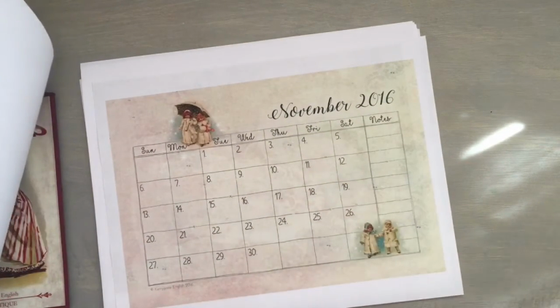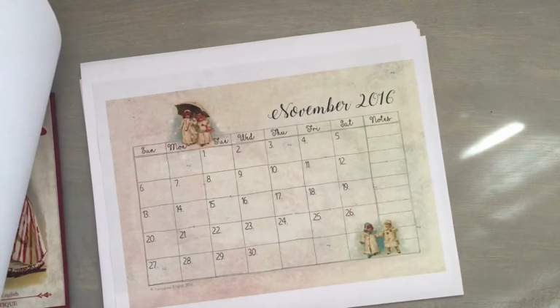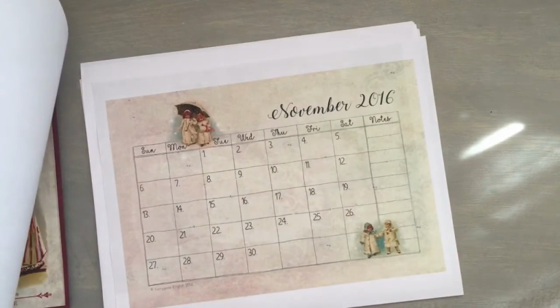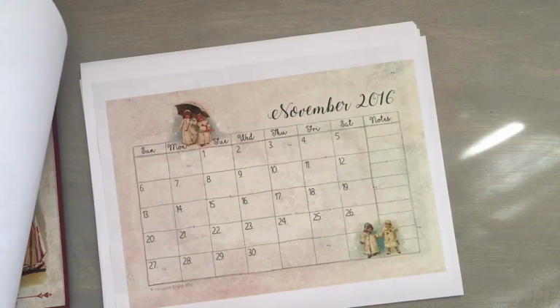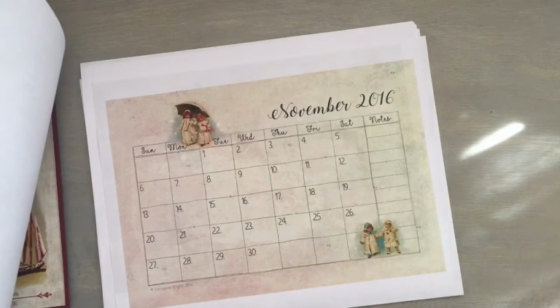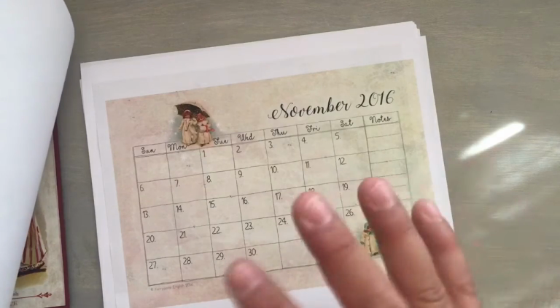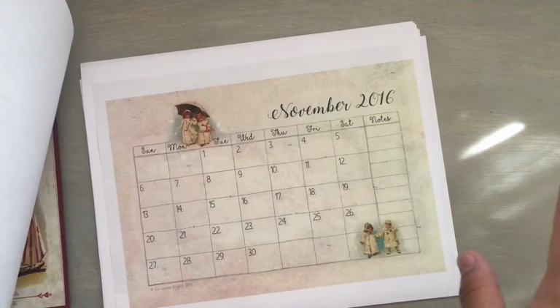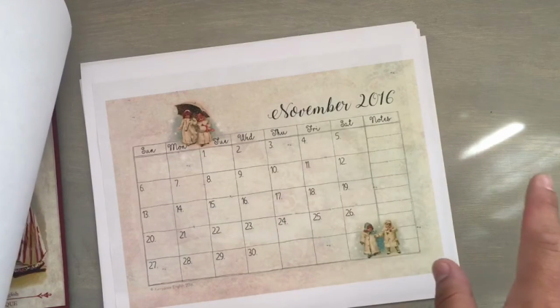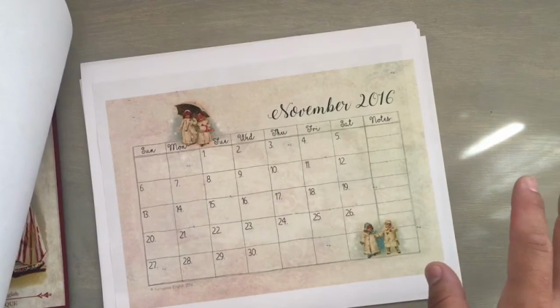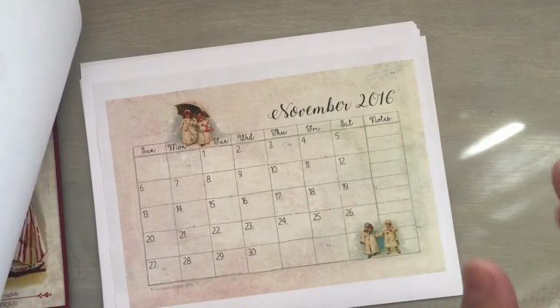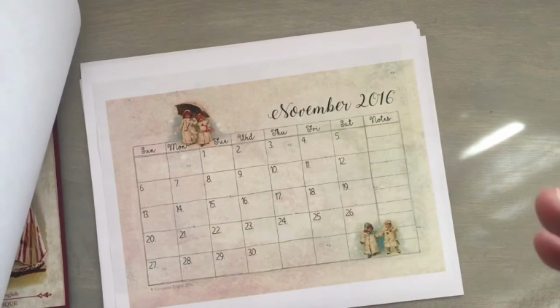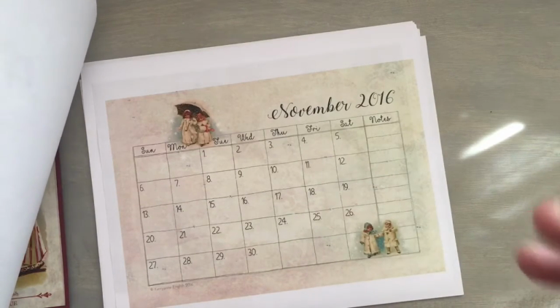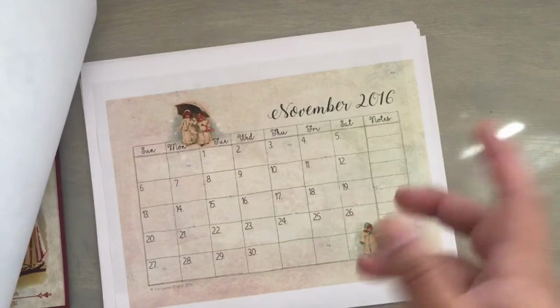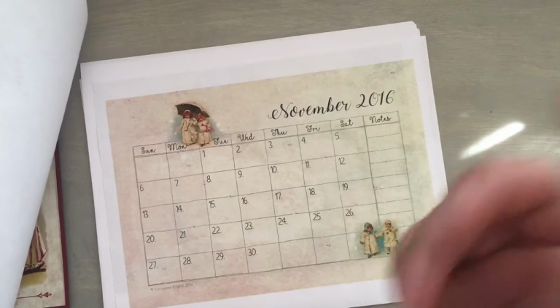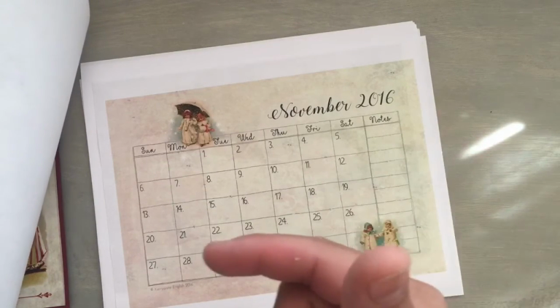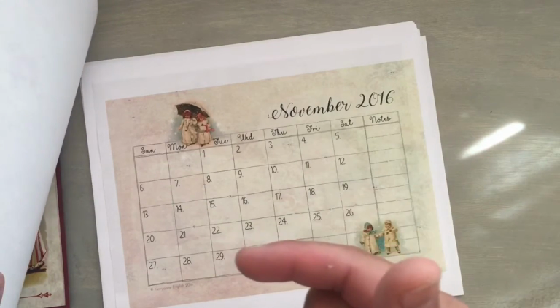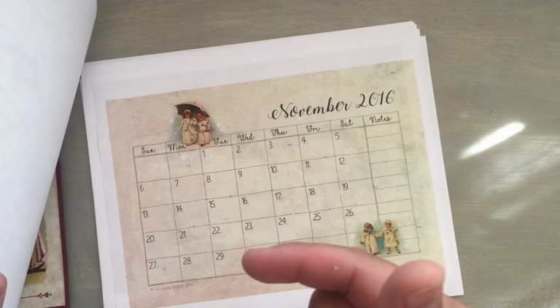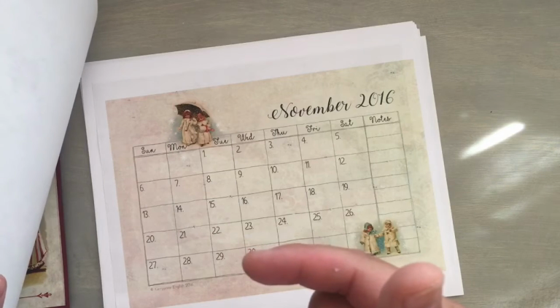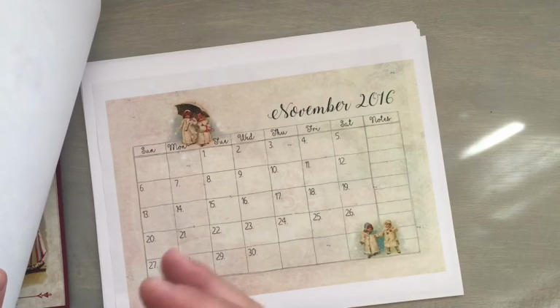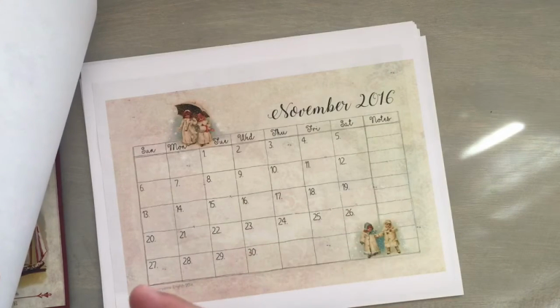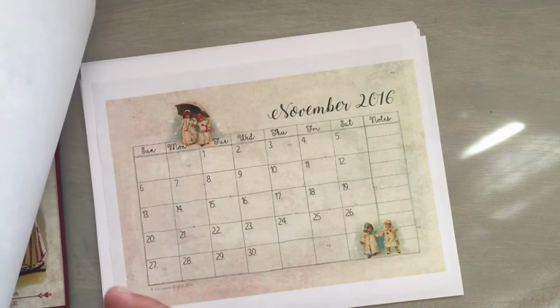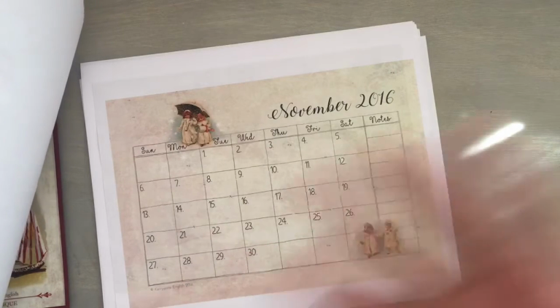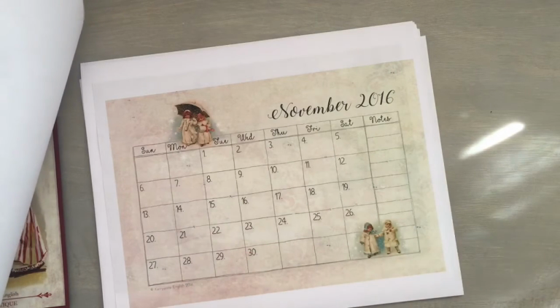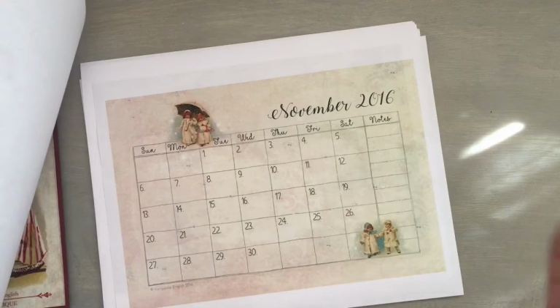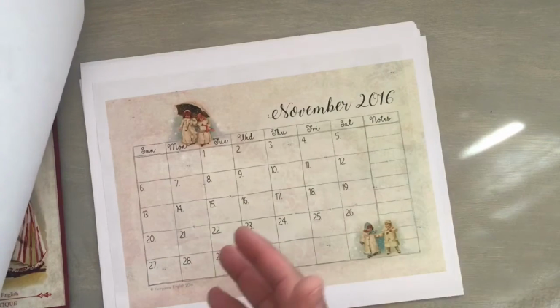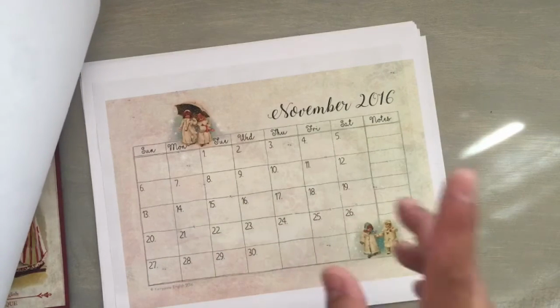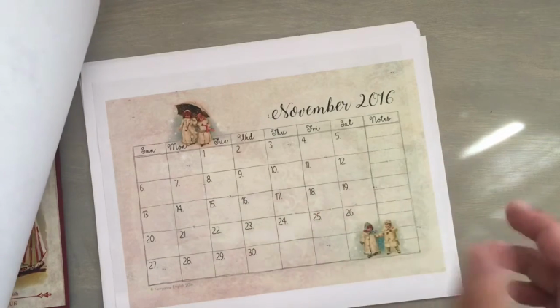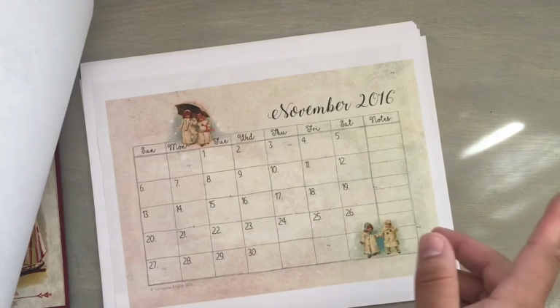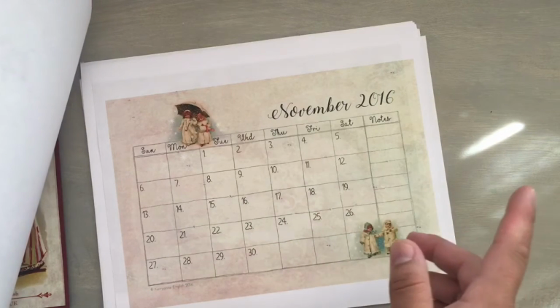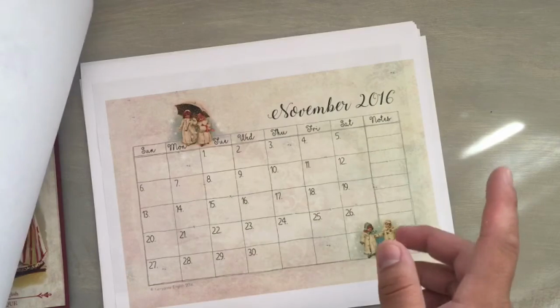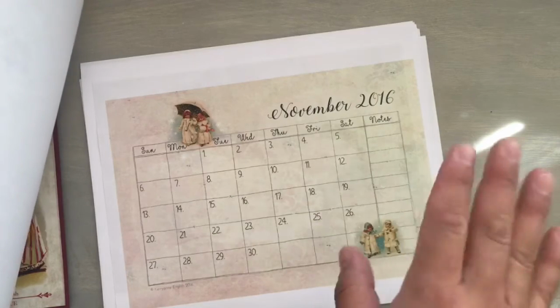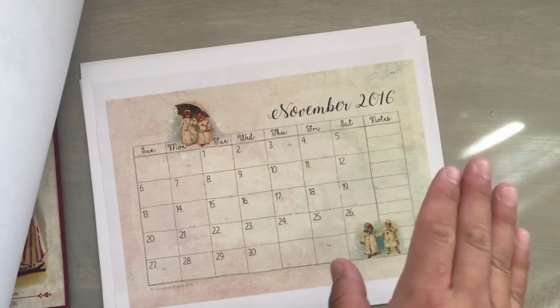For some ungodly reason, instead of just printing the PDF, I copied it and then I pasted it into a Word document, and then I printed it from there. So the size is going to be different than the one you guys print. So don't do what I did.